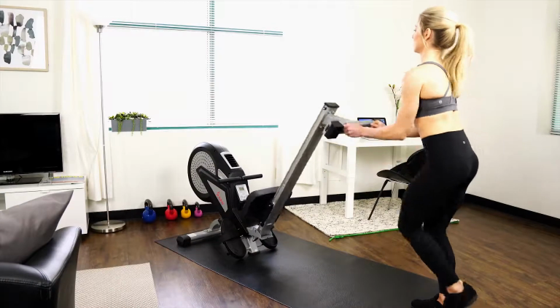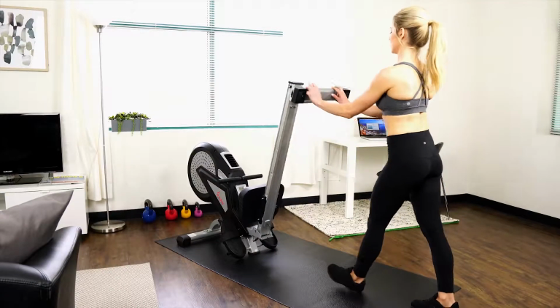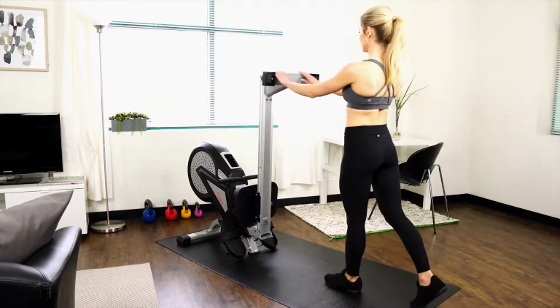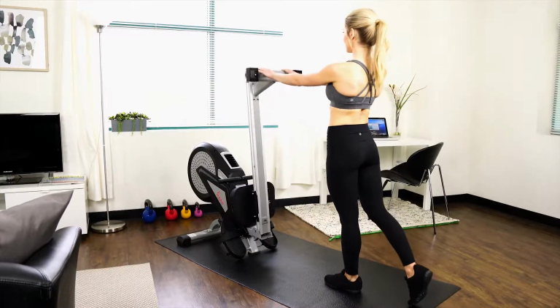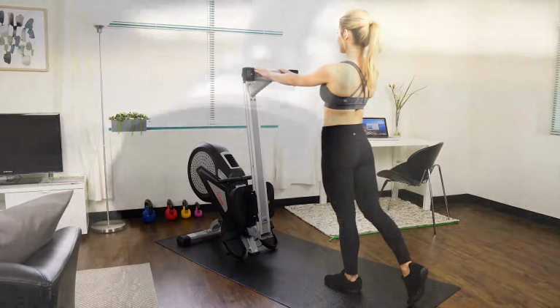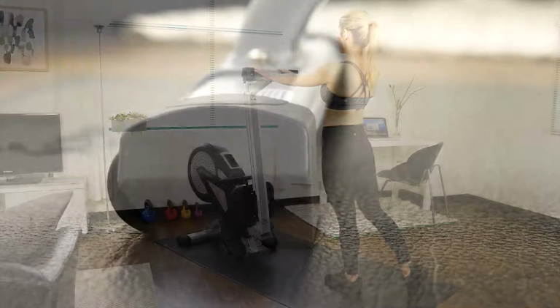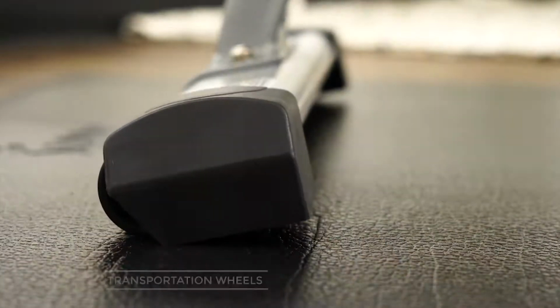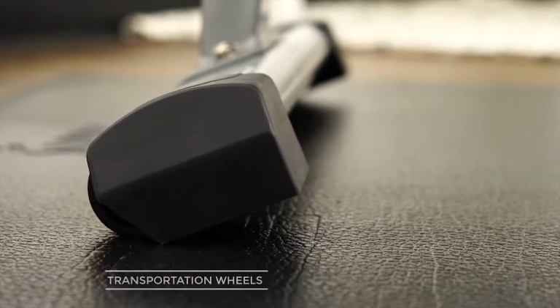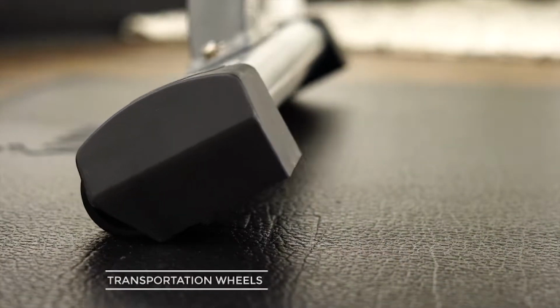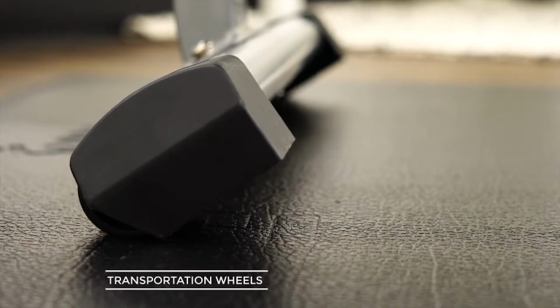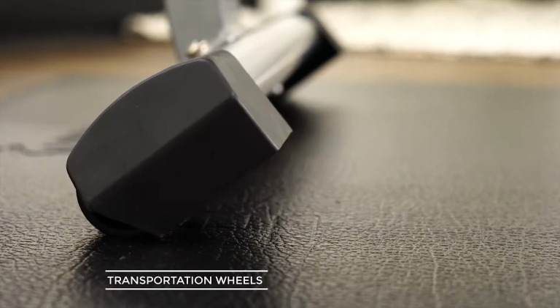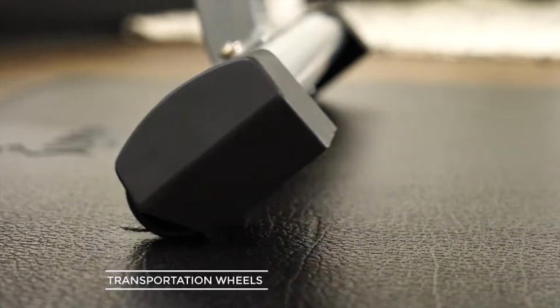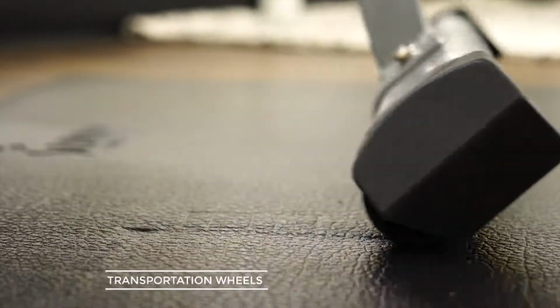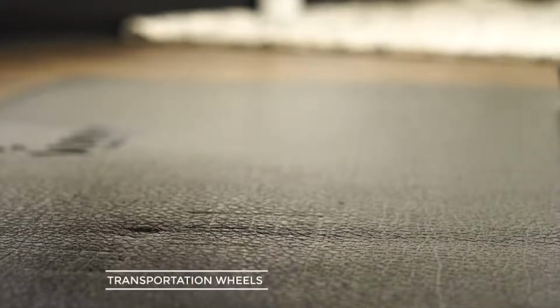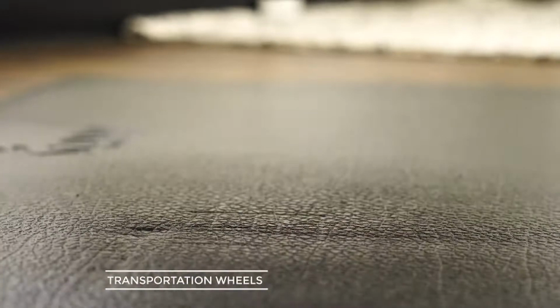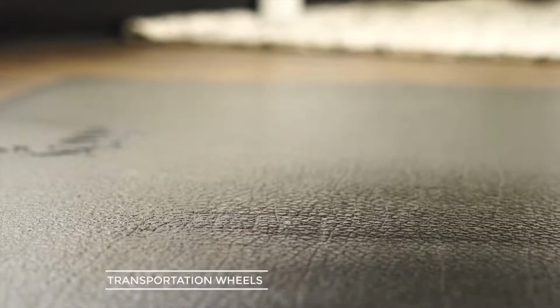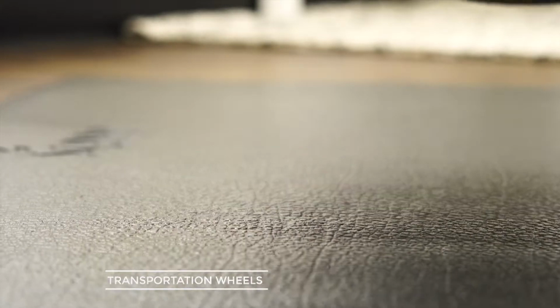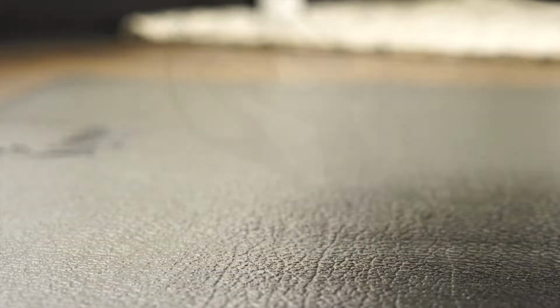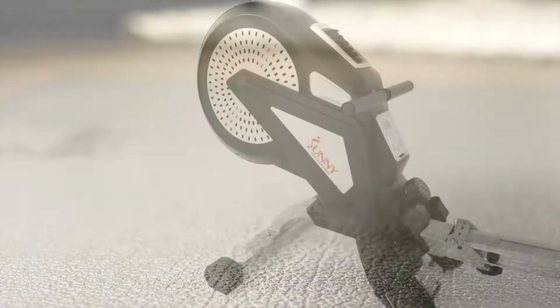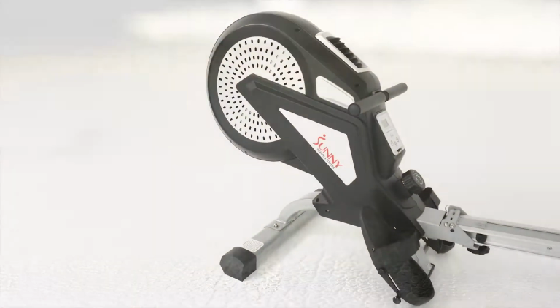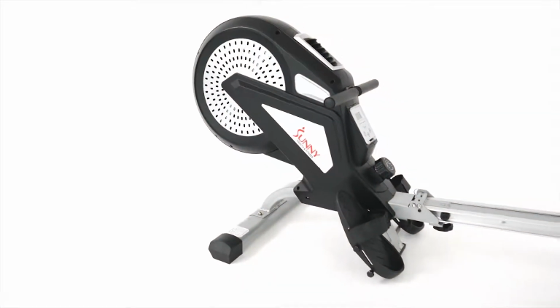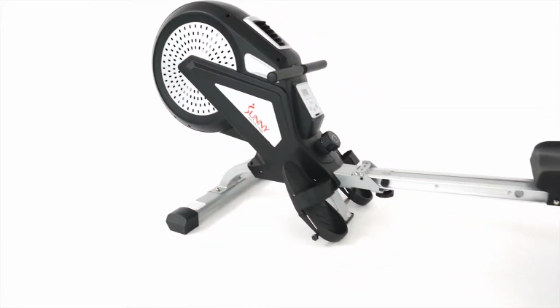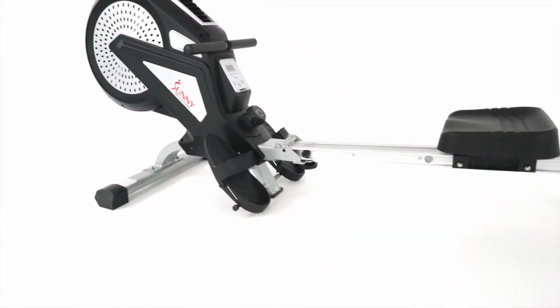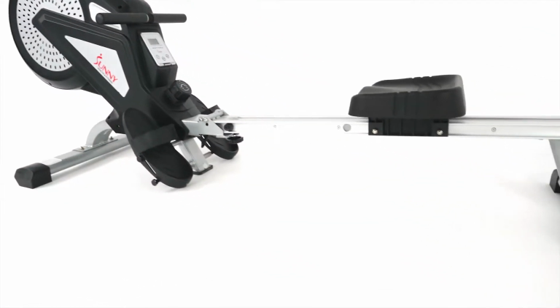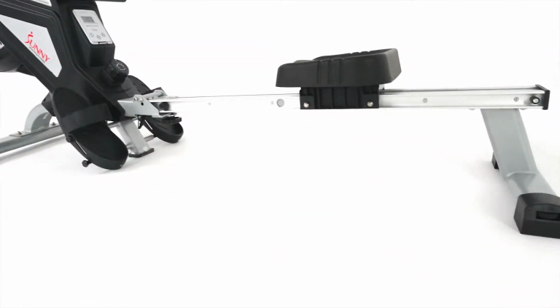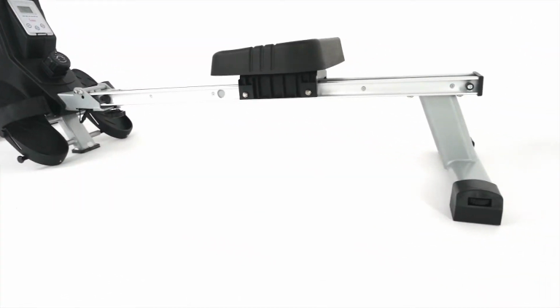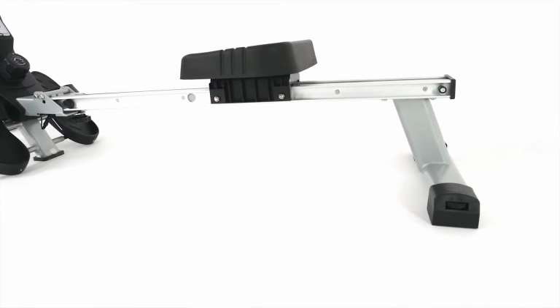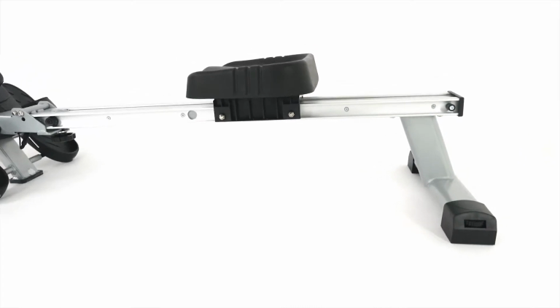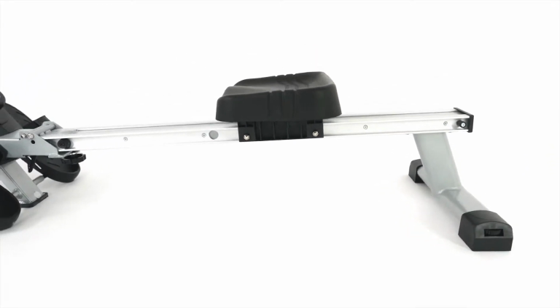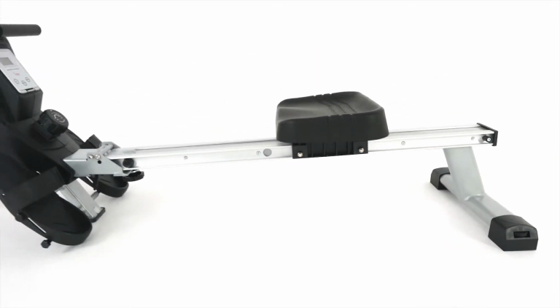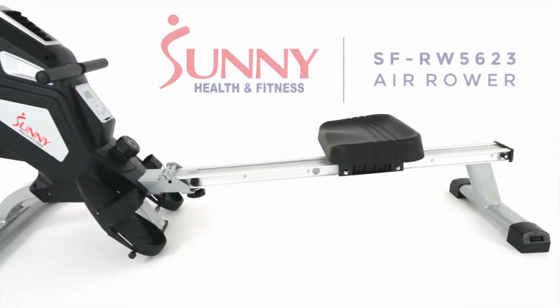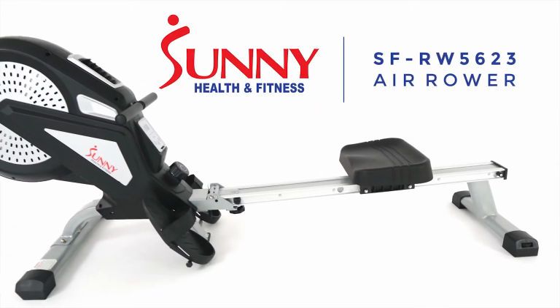Folding is convenient and moving is simple with the built-in transportation wheels. Get the most out of your workout and receive the results you deserve with the RW 5623 Air Rowing Machine by Sunny Health & Fitness.